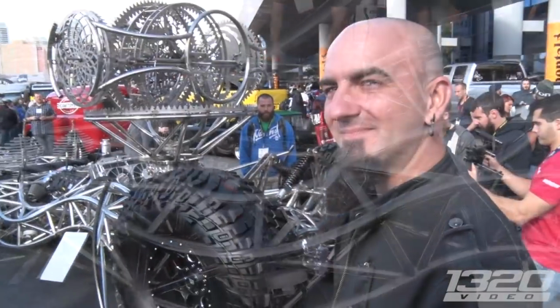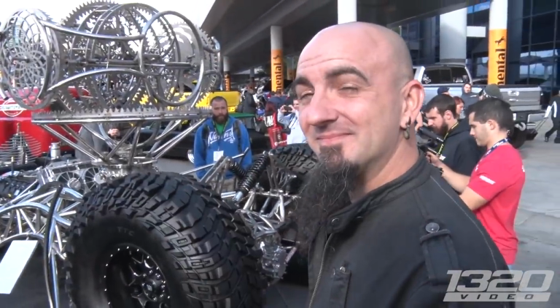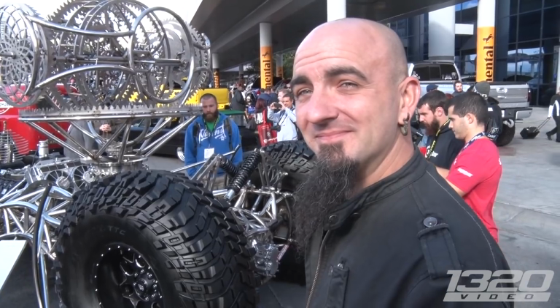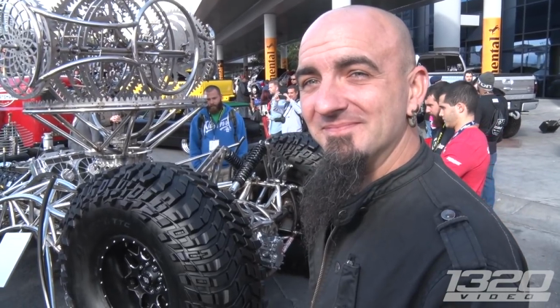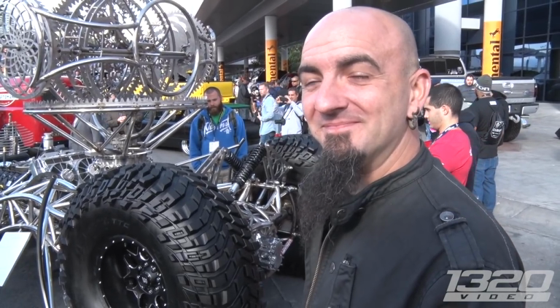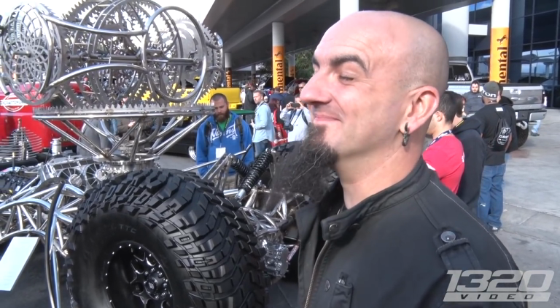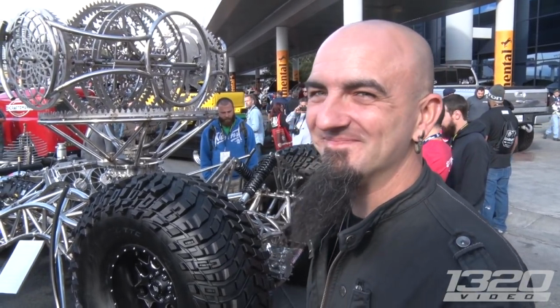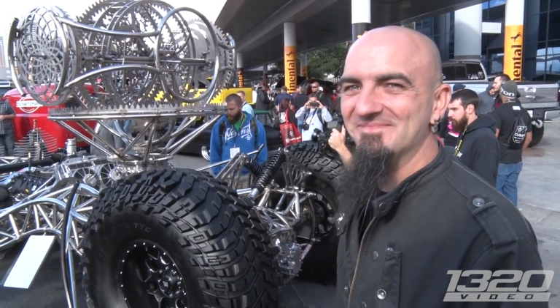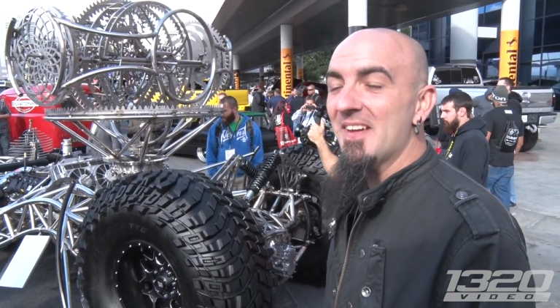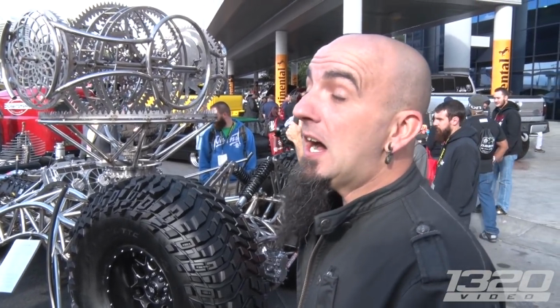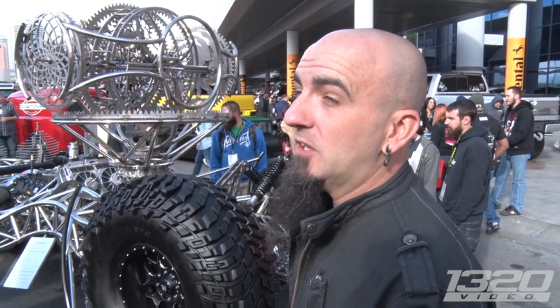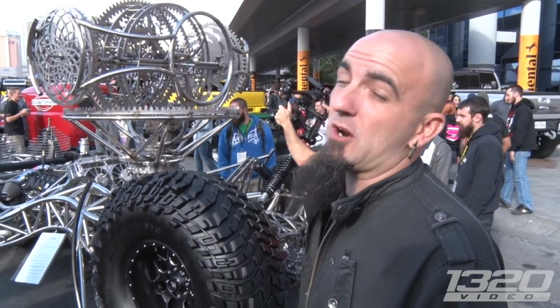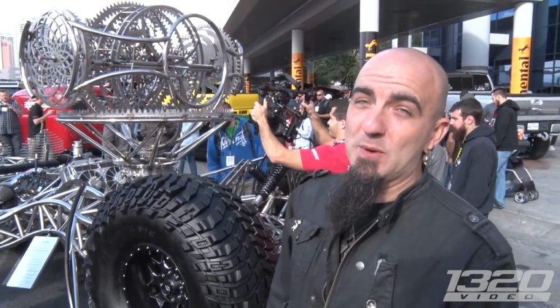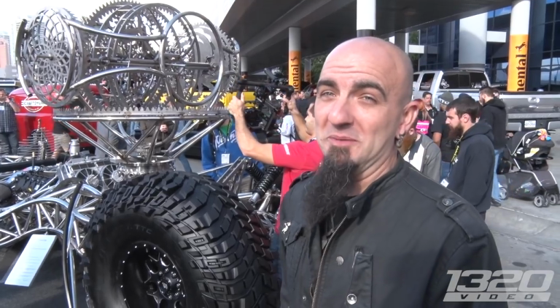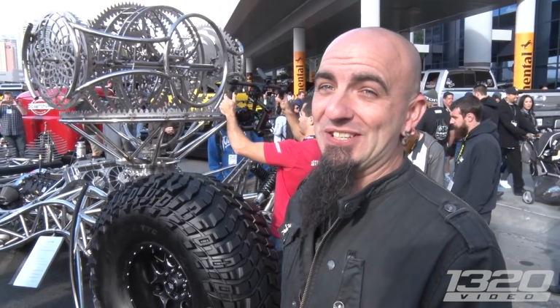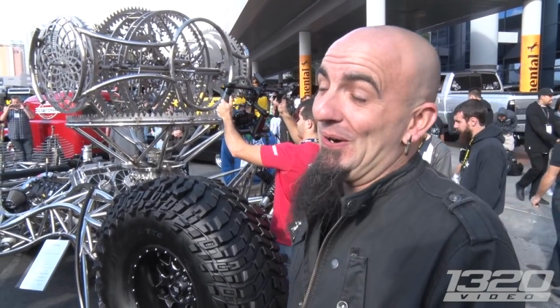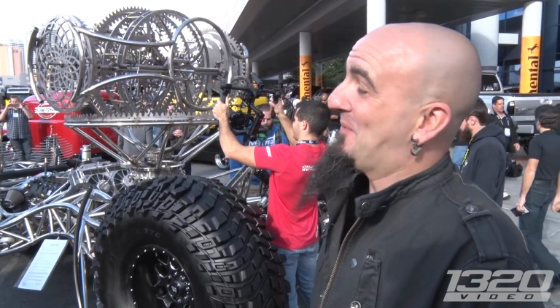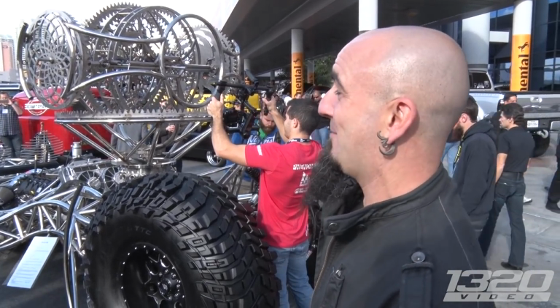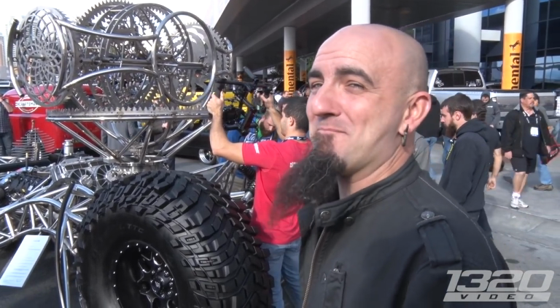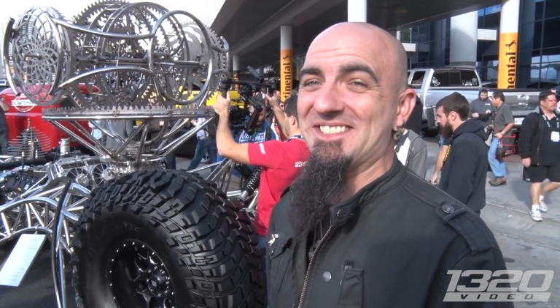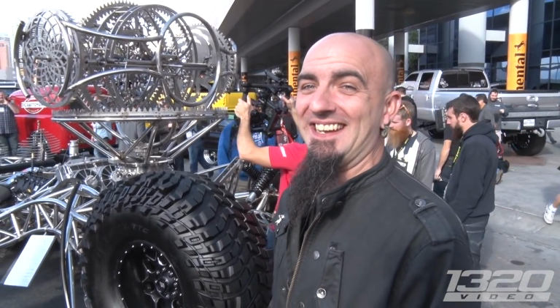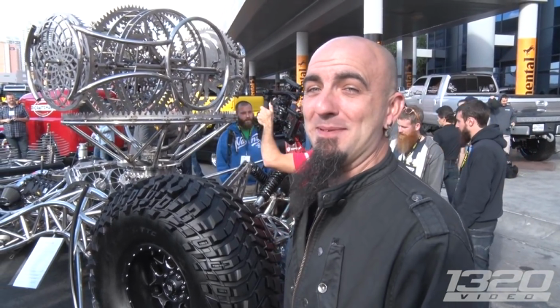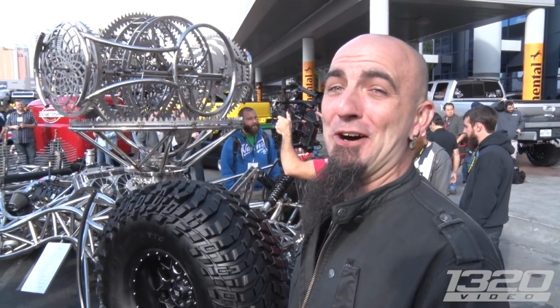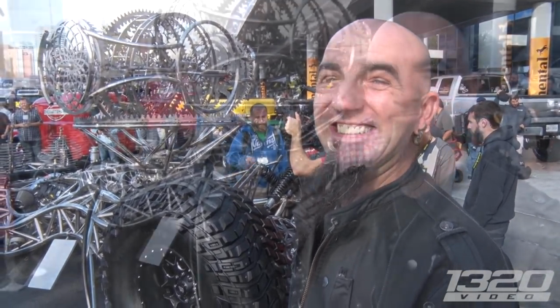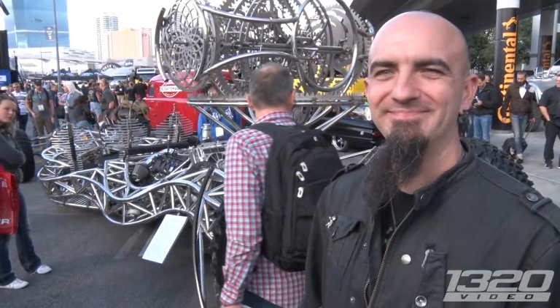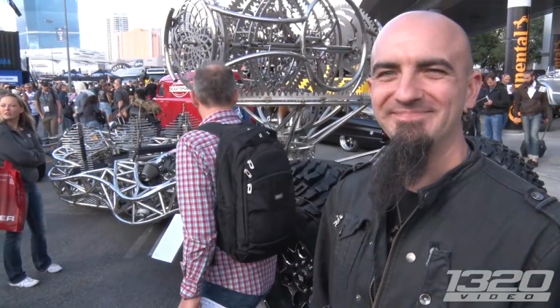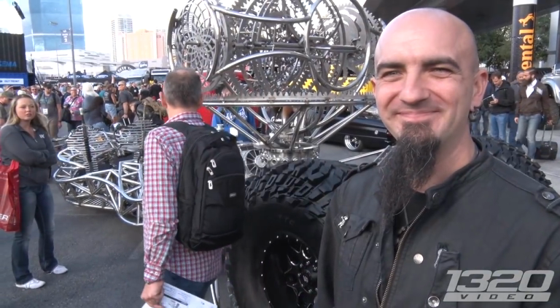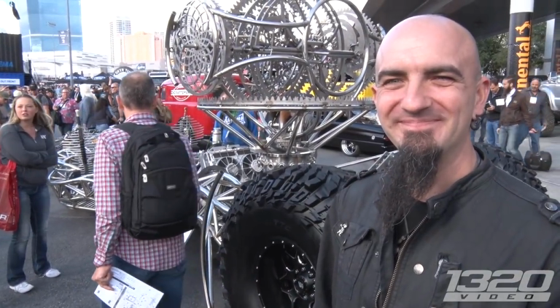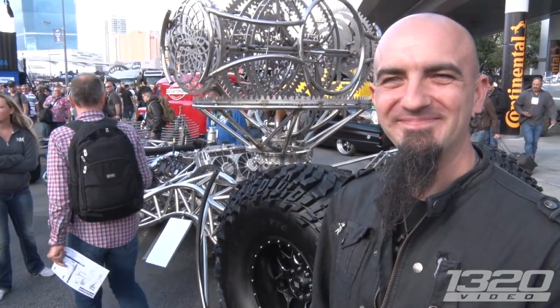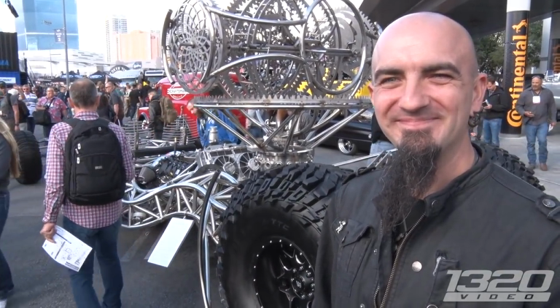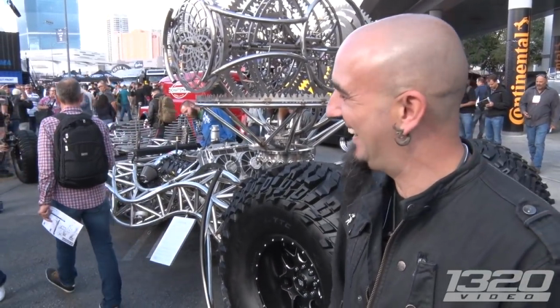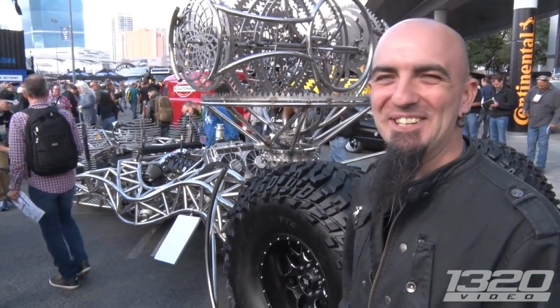Another thing this reminds me of is Mad Max. Can you picture this being in one of the movies? They are making three more of them, so hopefully we'll get enough buzz and maybe get a call. Well, thank you for all the information on the art car — this is badass. Thanks for bringing it to SEMA.